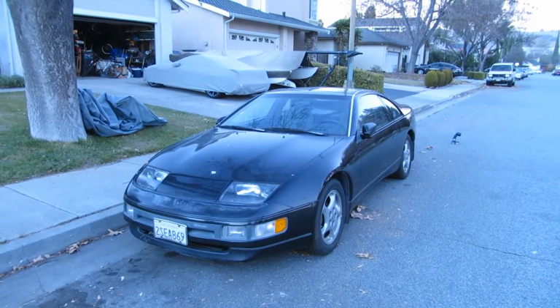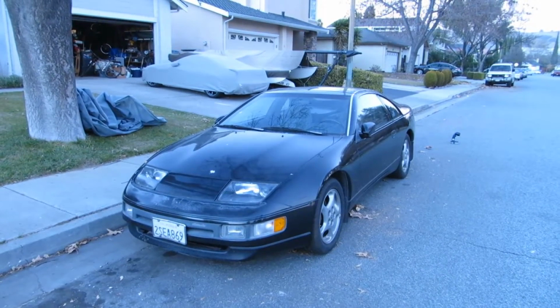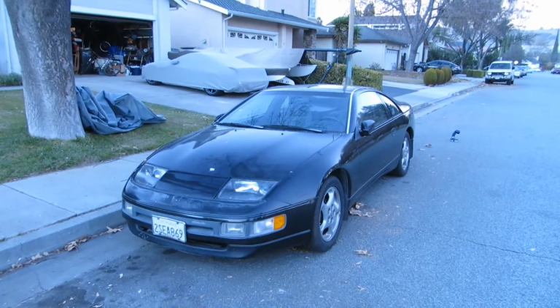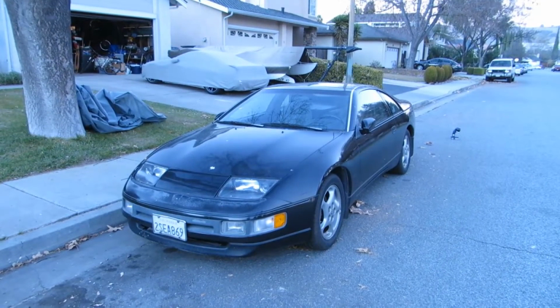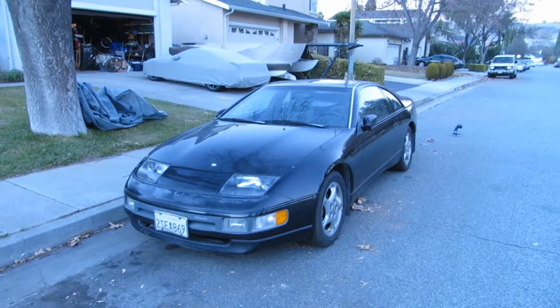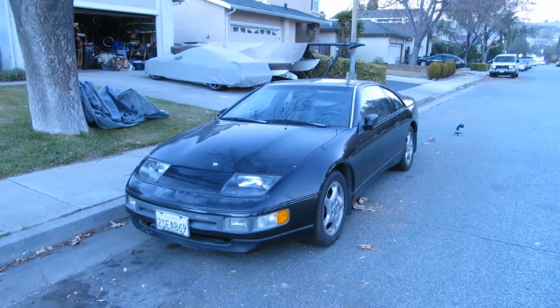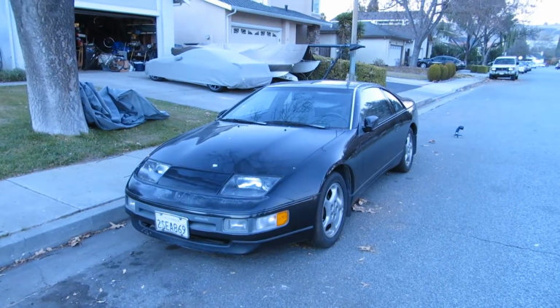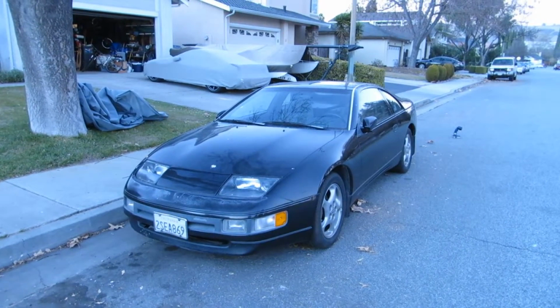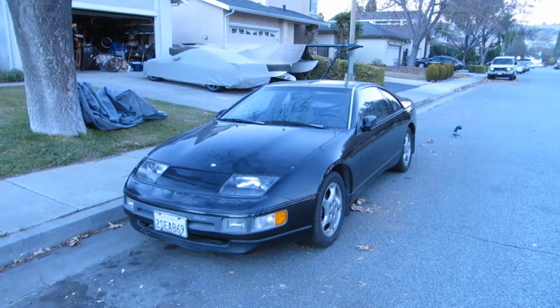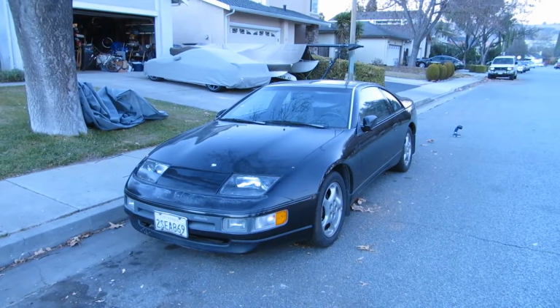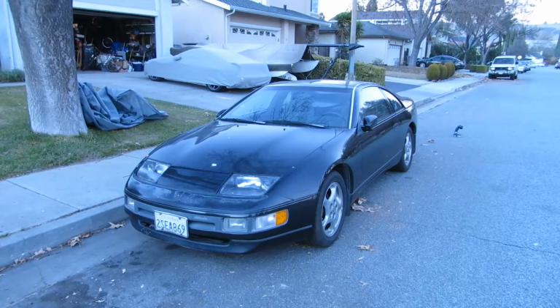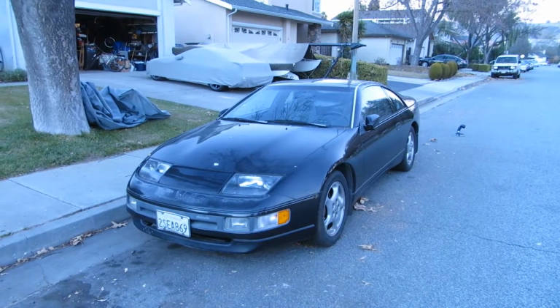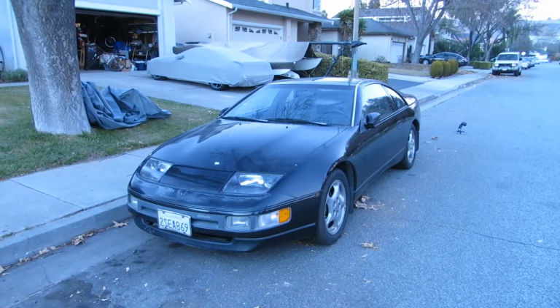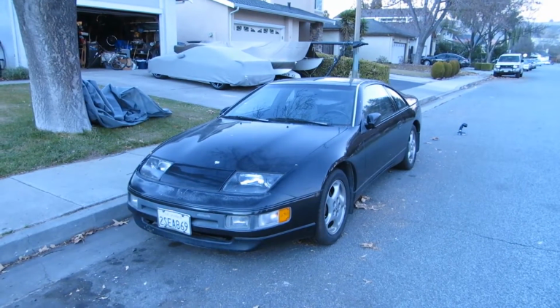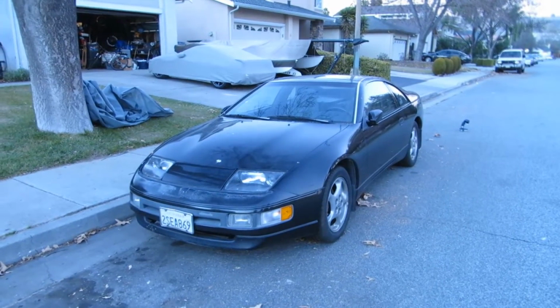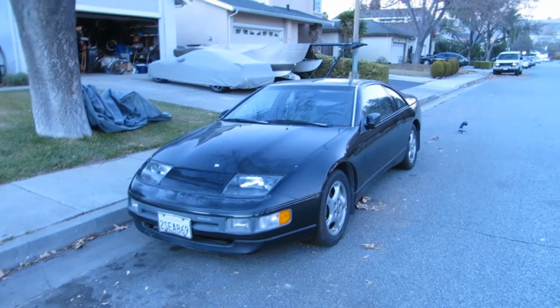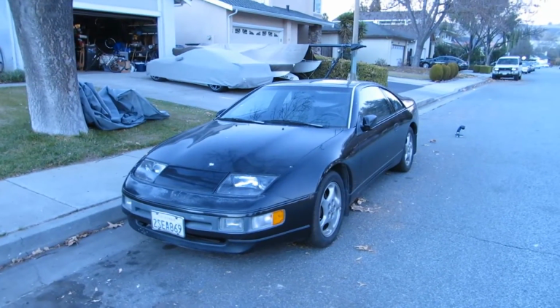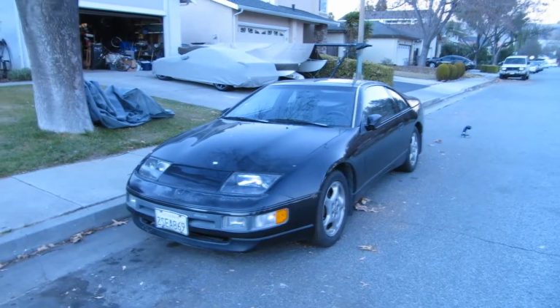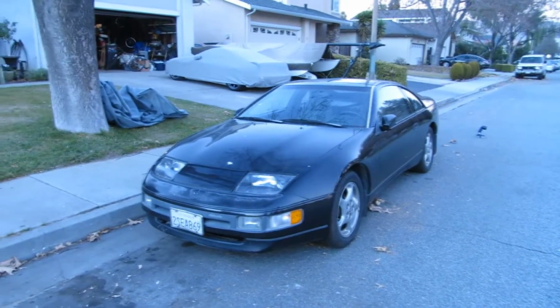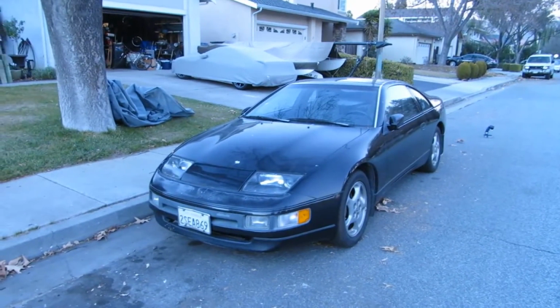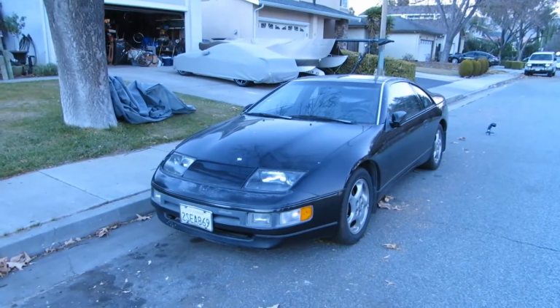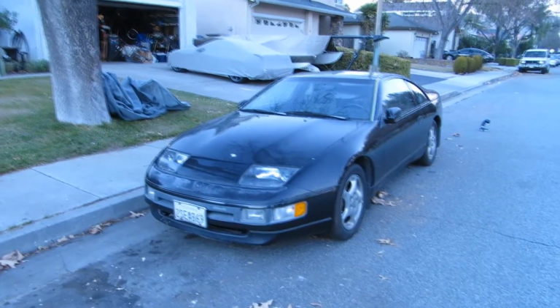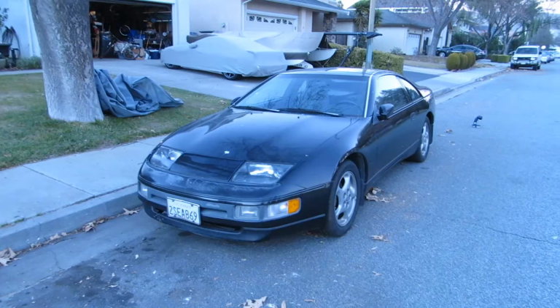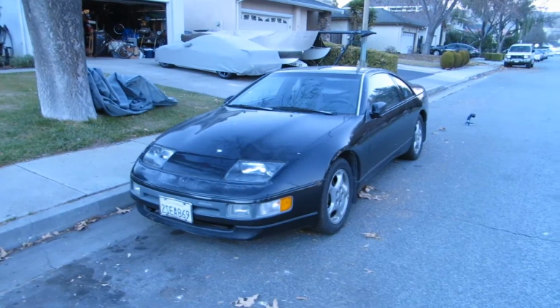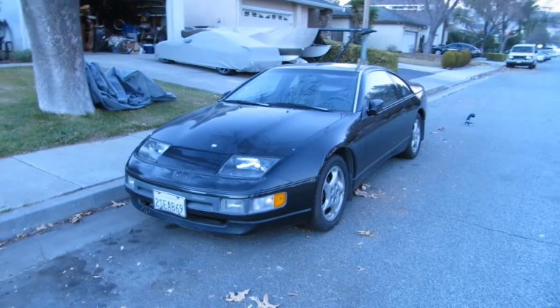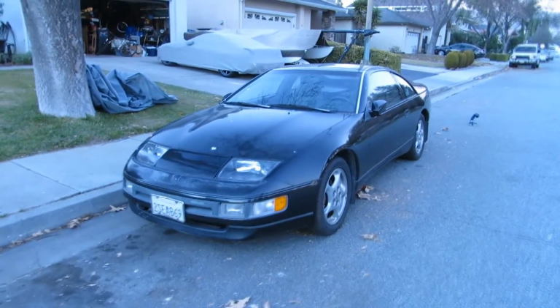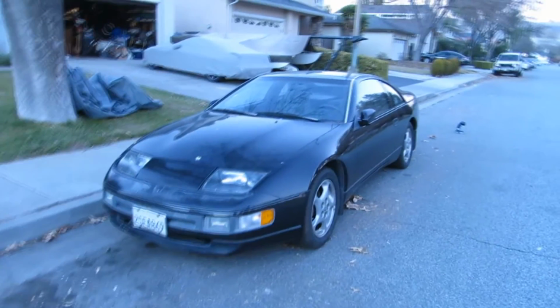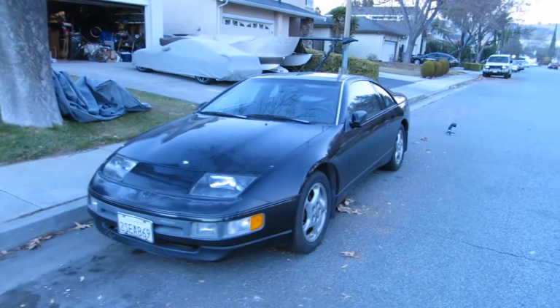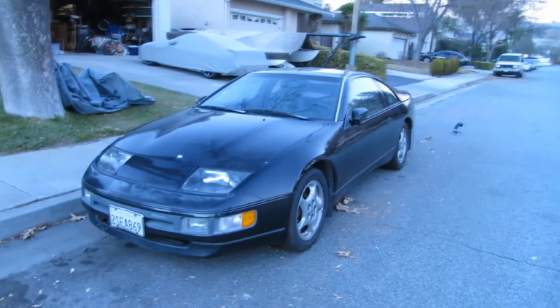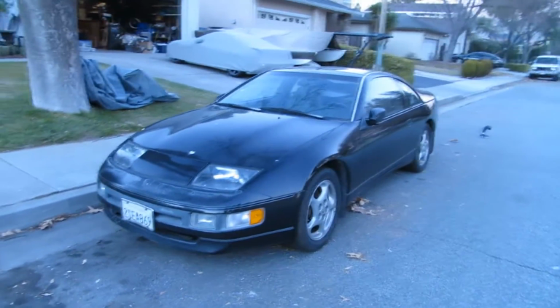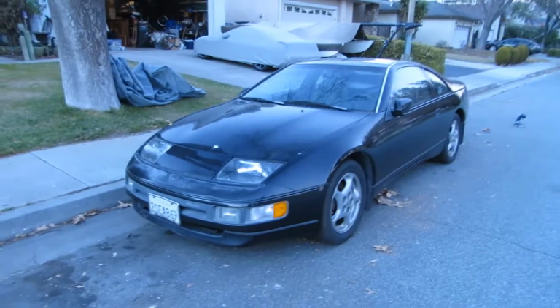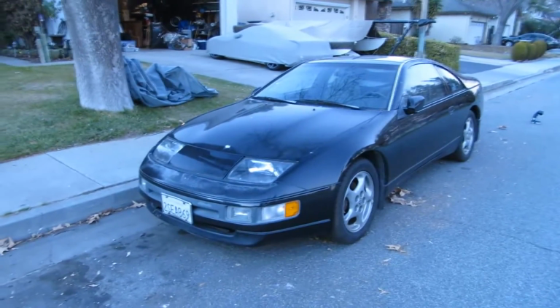Hey guys, I've been asked to demonstrate how to pull the codes from a 90-95 300ZX. Lucky for you guys, I bought another Z. This one has plenty of issues, so I'm going to be making more videos along the way.